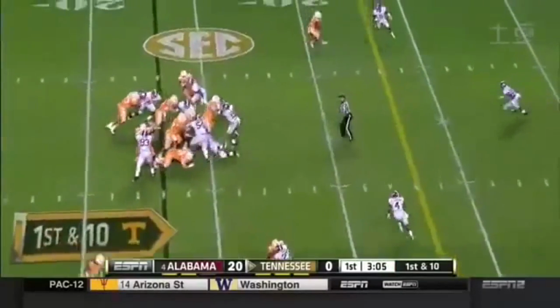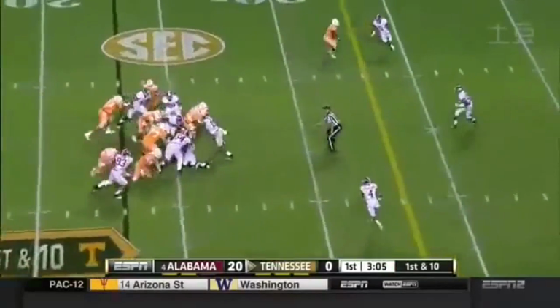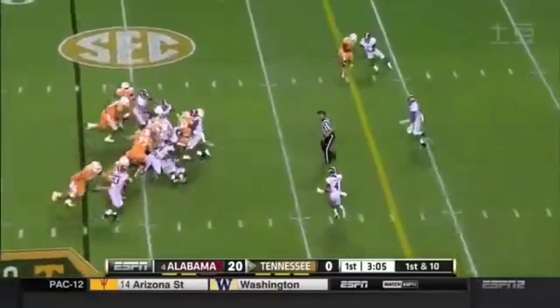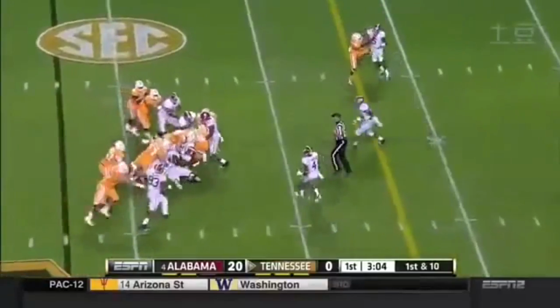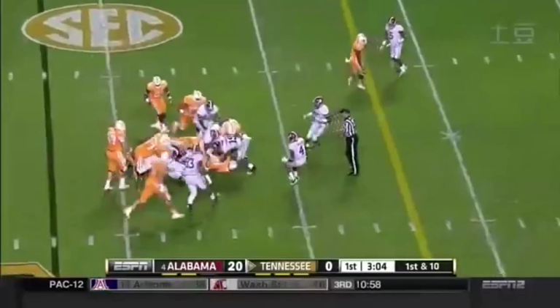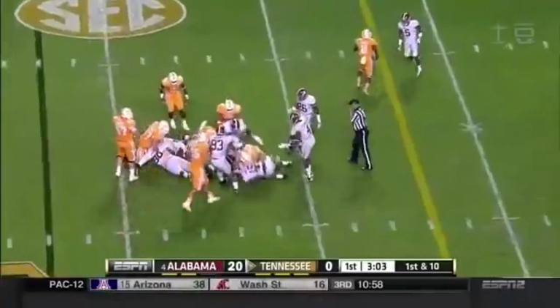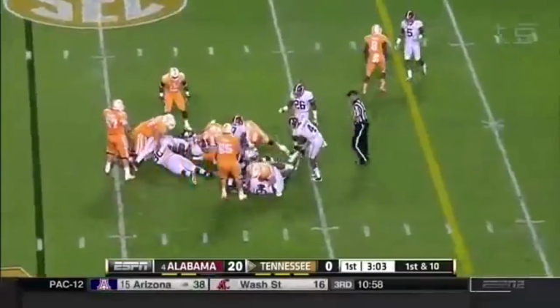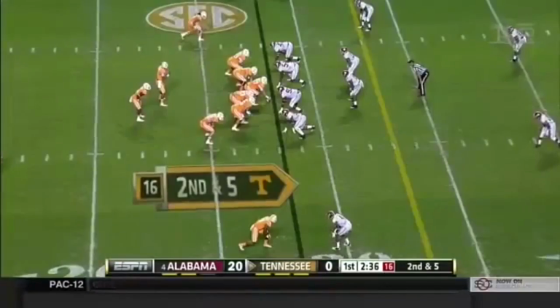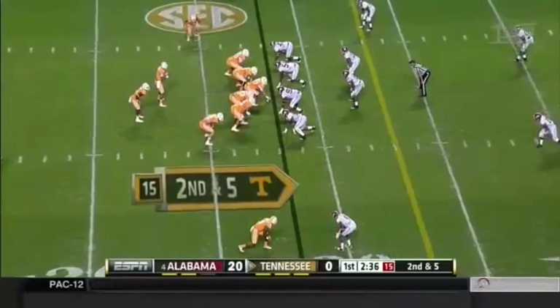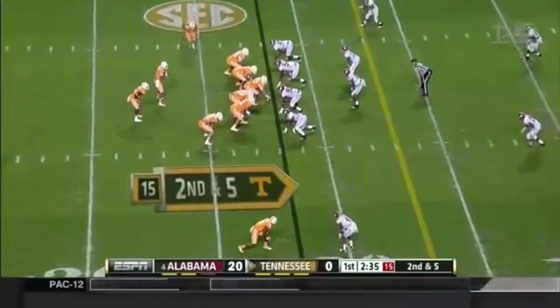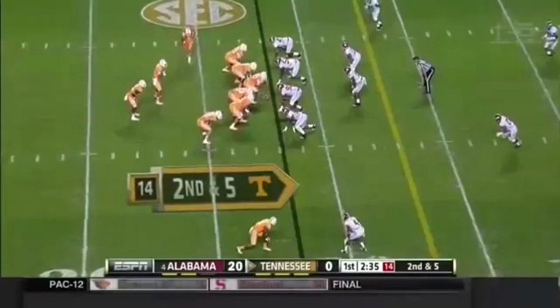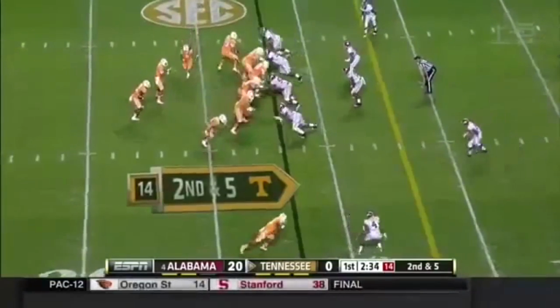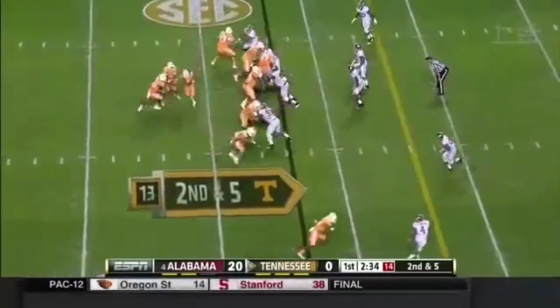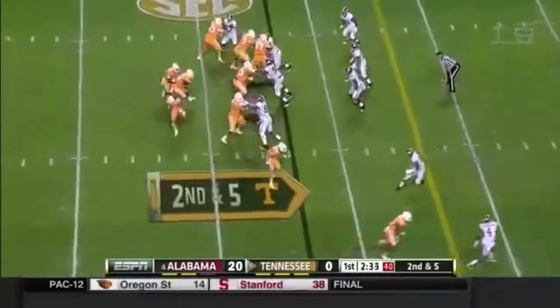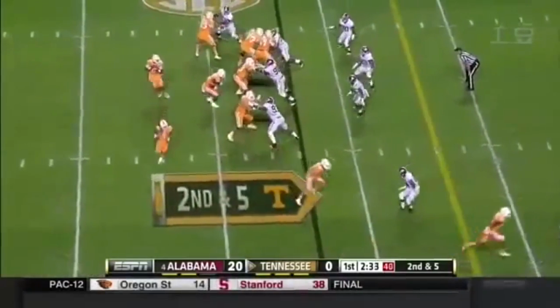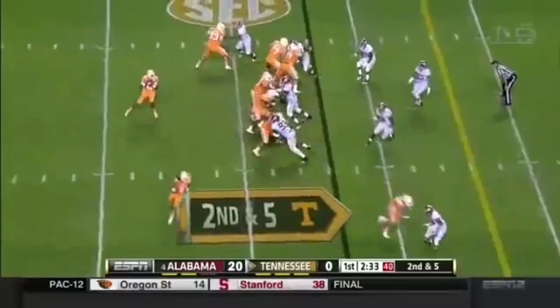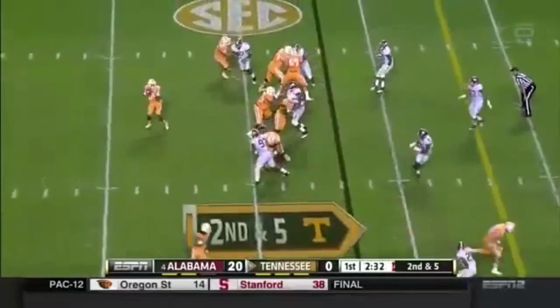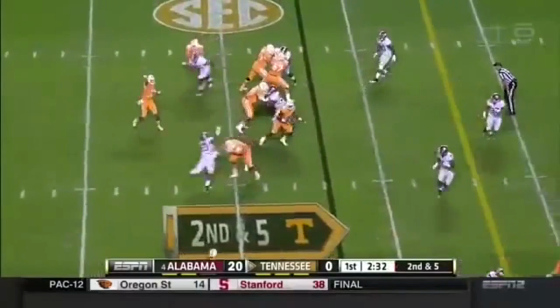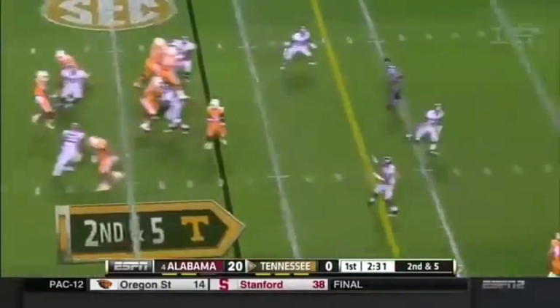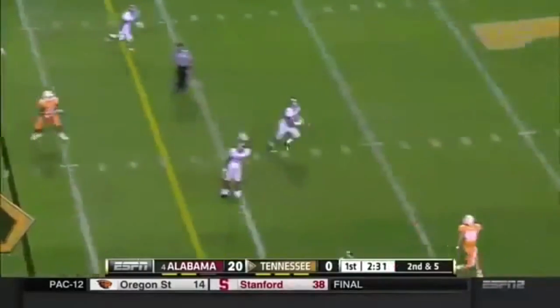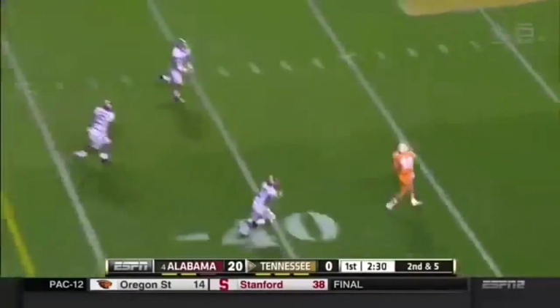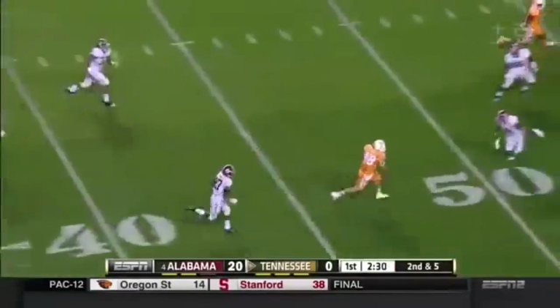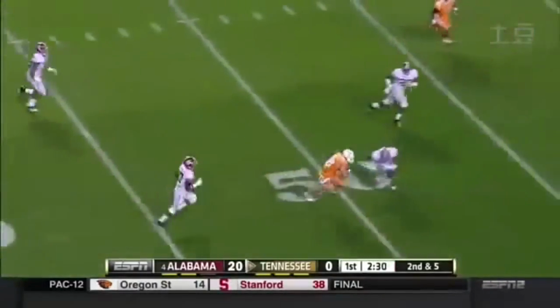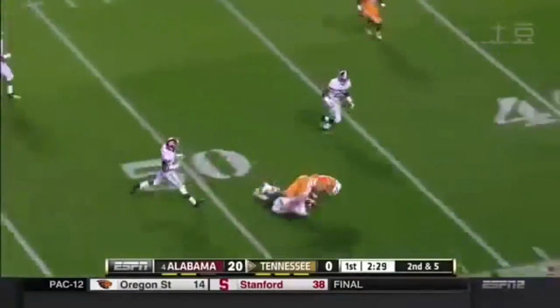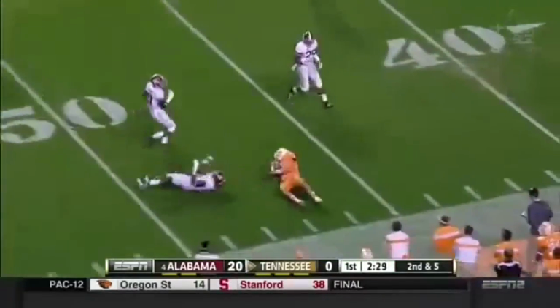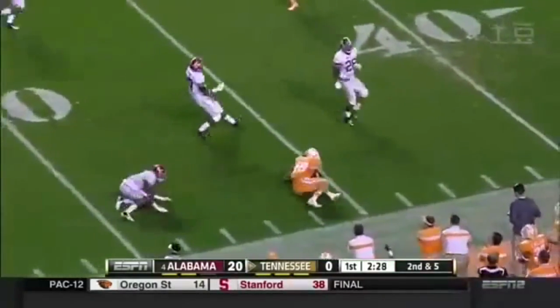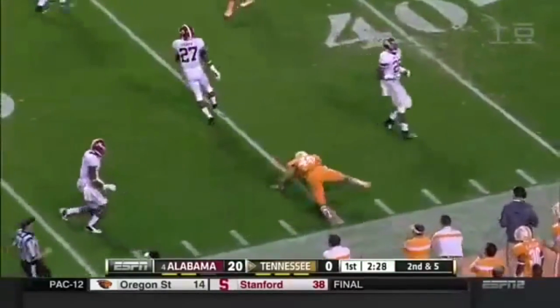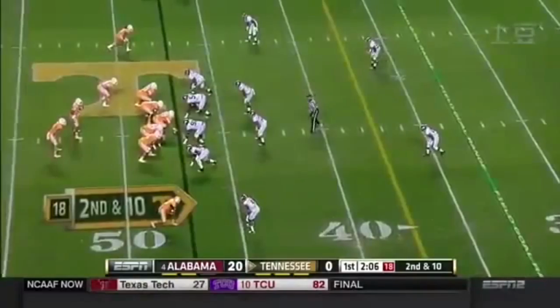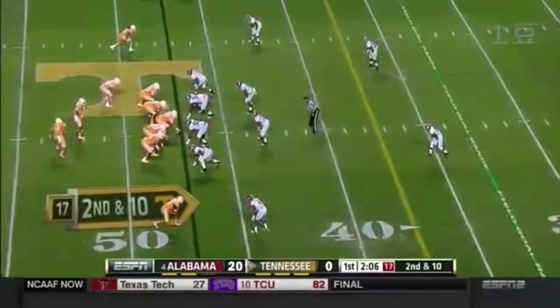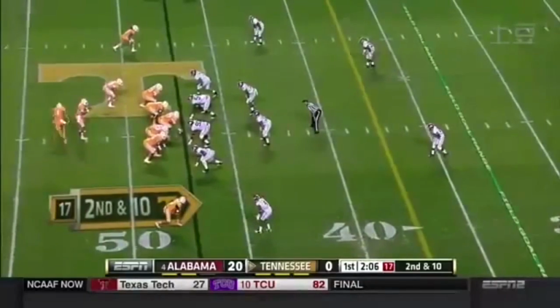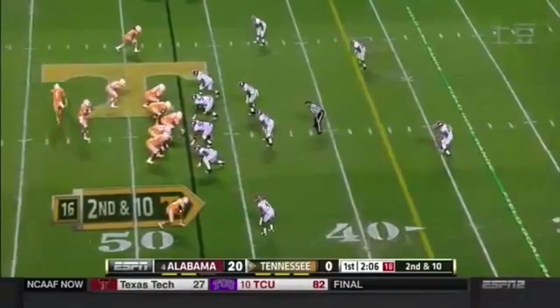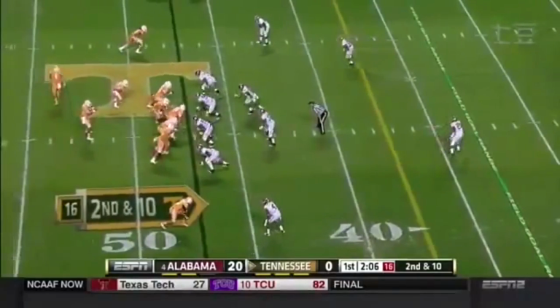Quarterback run this time by Dobbs. He gives that injury to Worley, which has pressed him into action tonight. Play action, and this is Alex Ellis. He had a one-on-one there that he could hit.